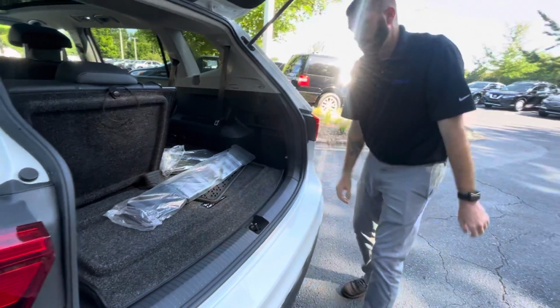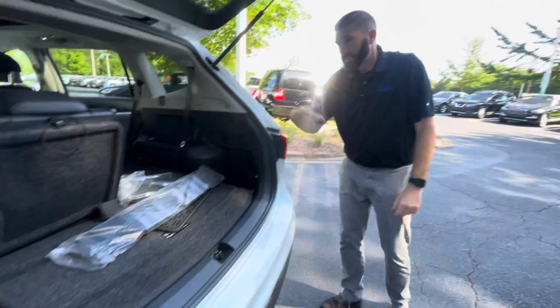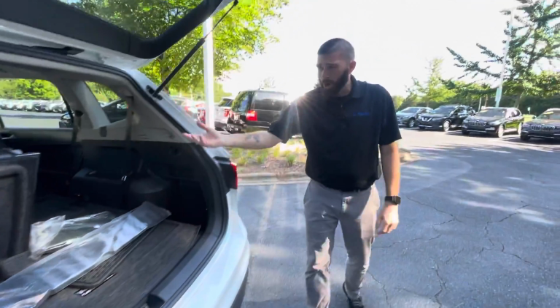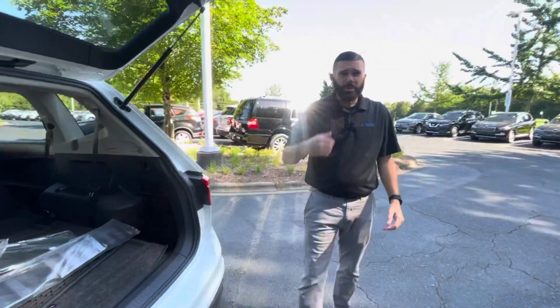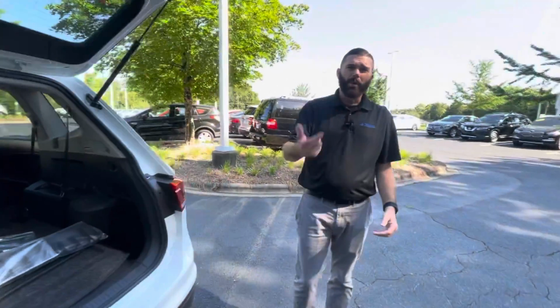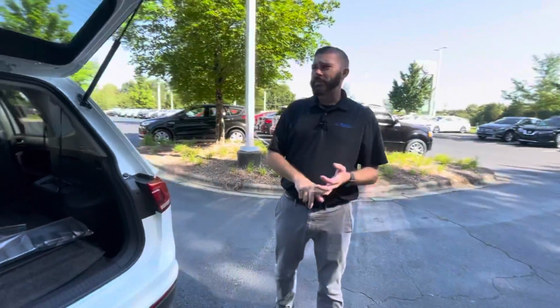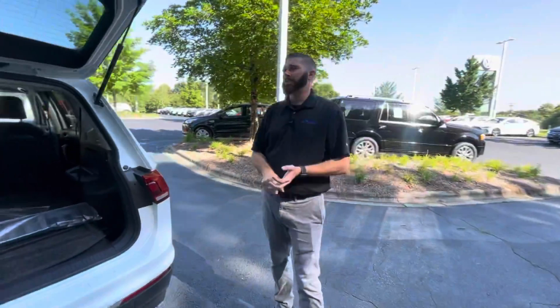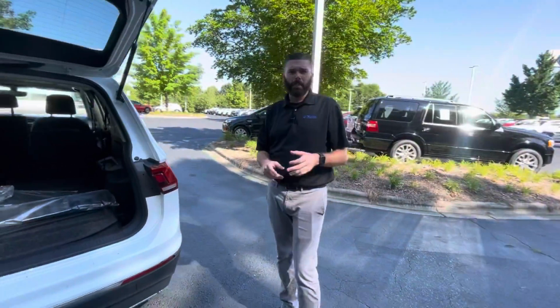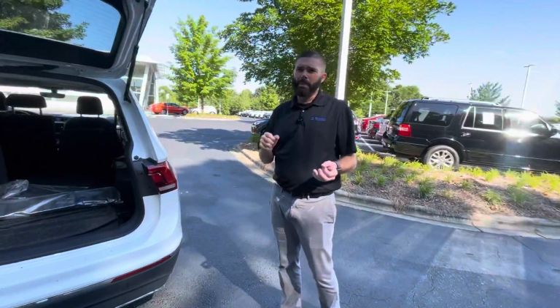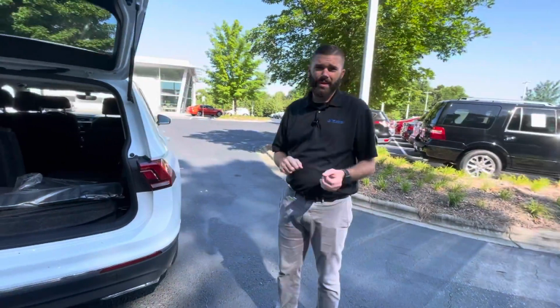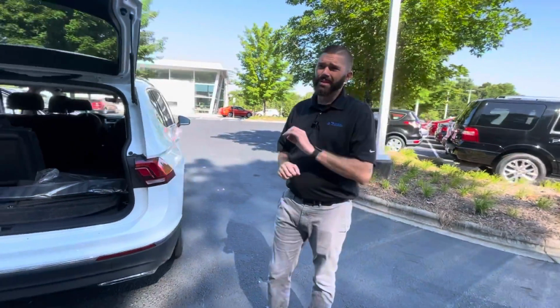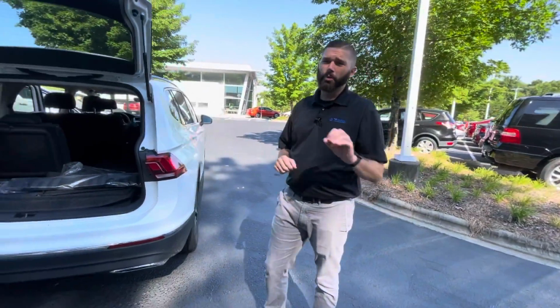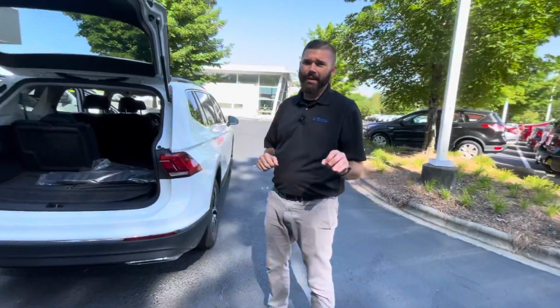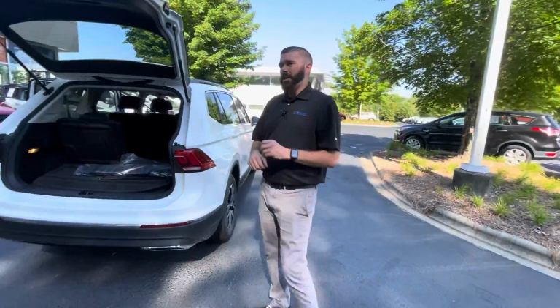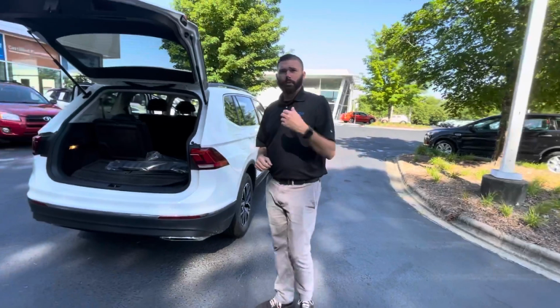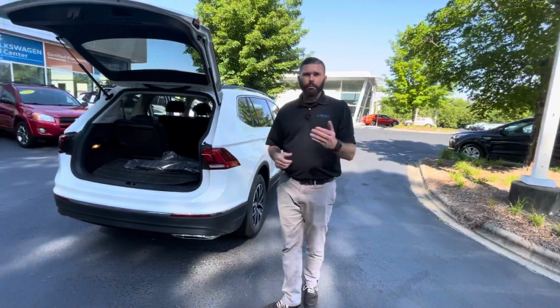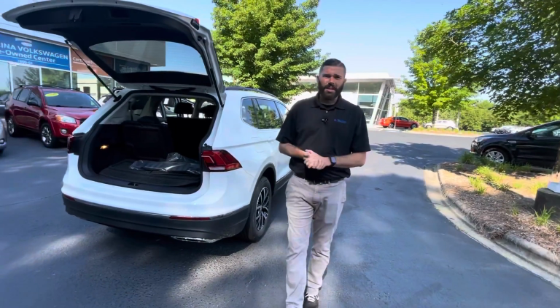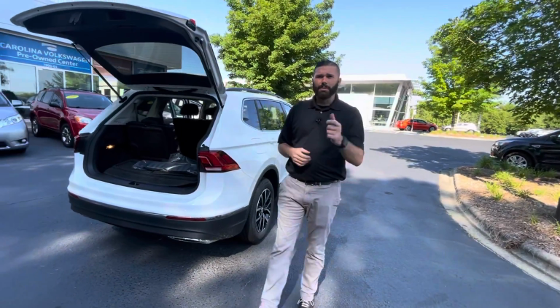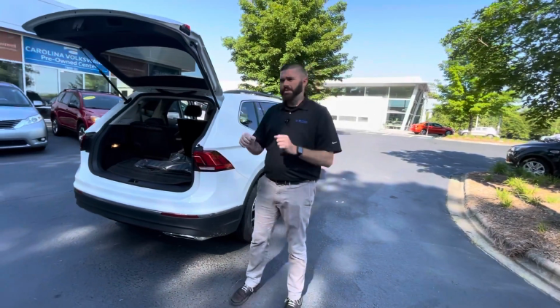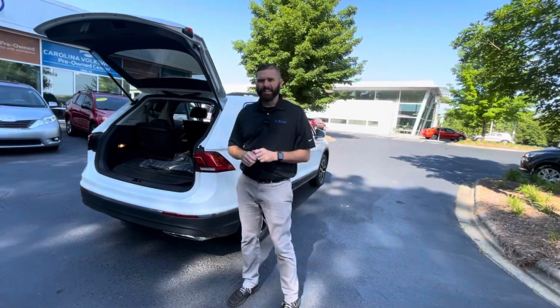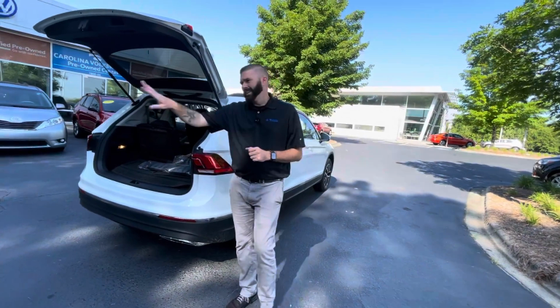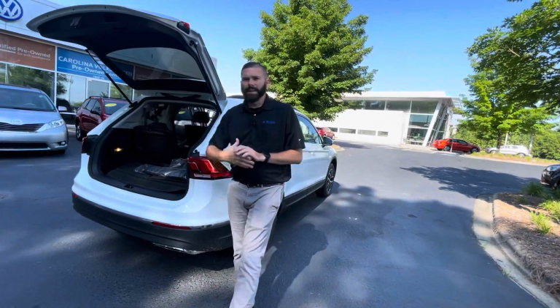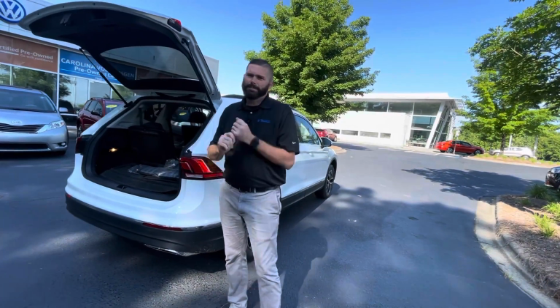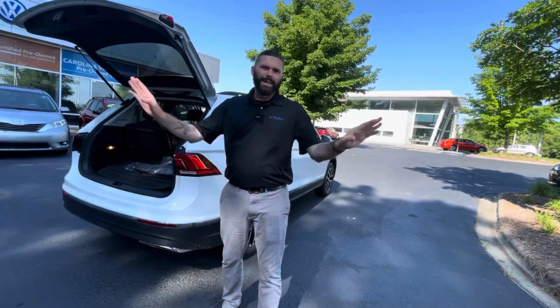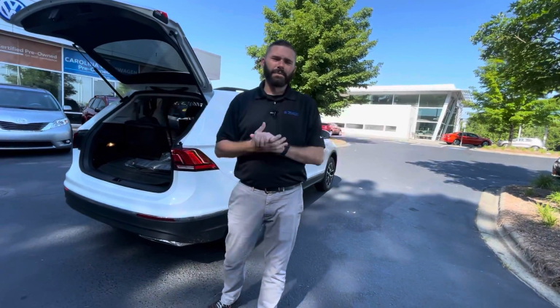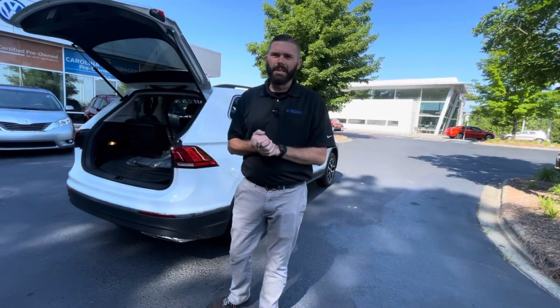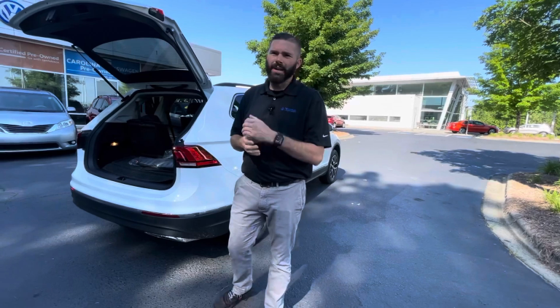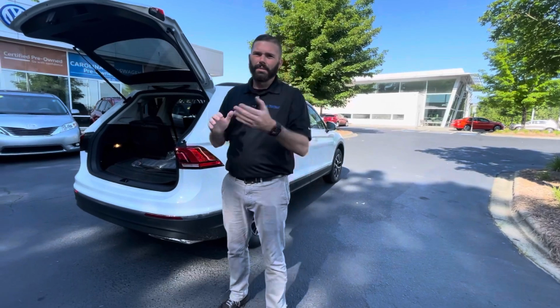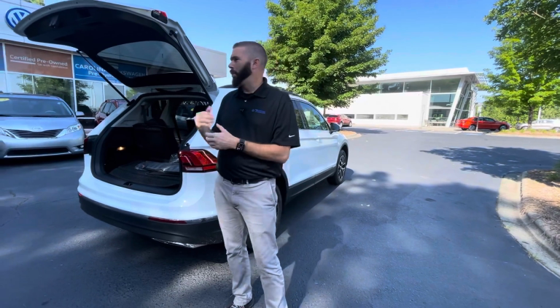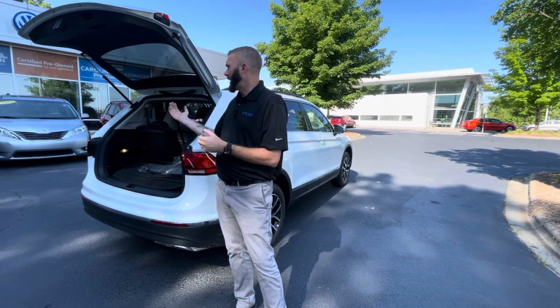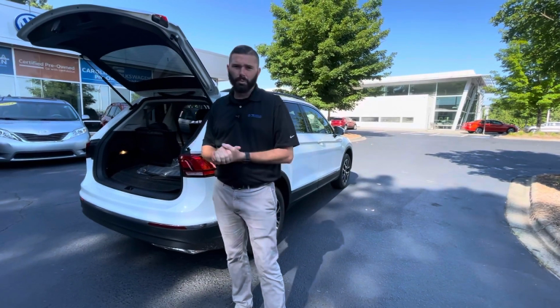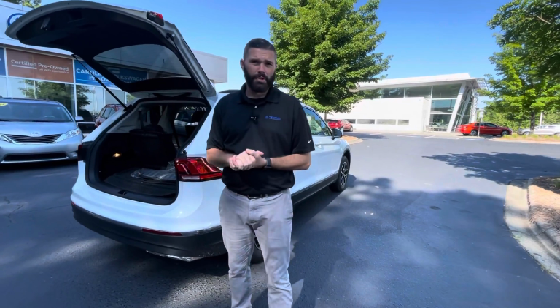It's a brand new car, Heather, so you're going to have four years, 50,000 miles, bumper-to-bumper powertrain warranty — and that's good in the US or Canada. You're going to have three years of roadside assistance, so if you have AAA or something like that, cancel that and save some money by taking advantage of the roadside coverage on this car.